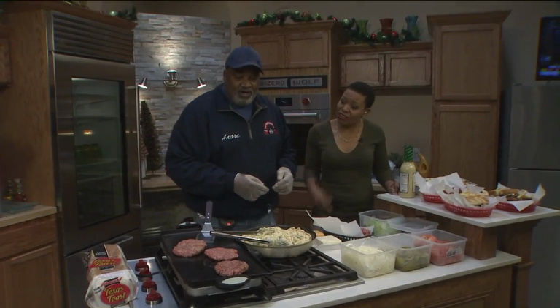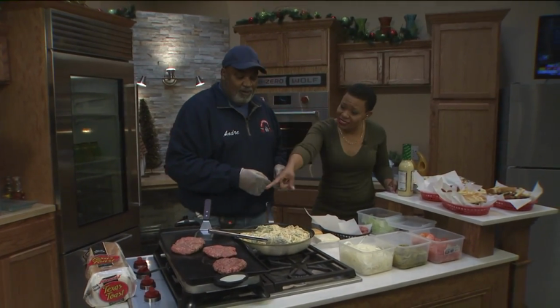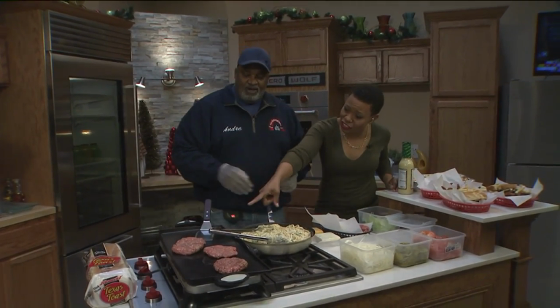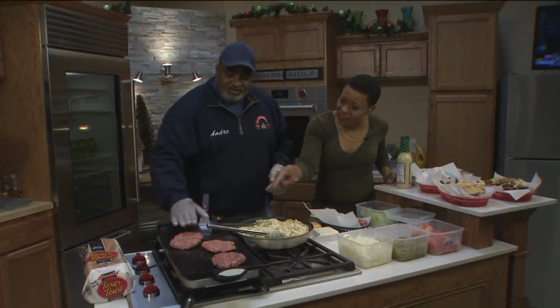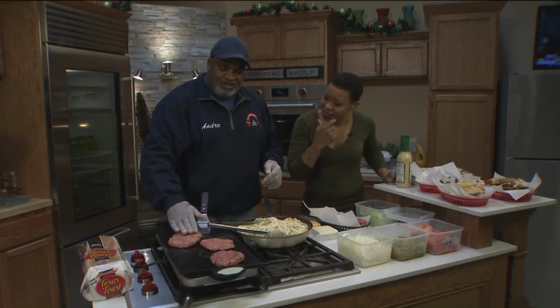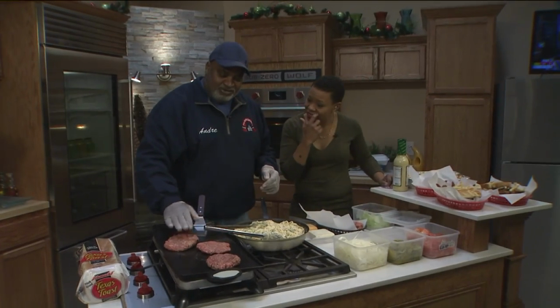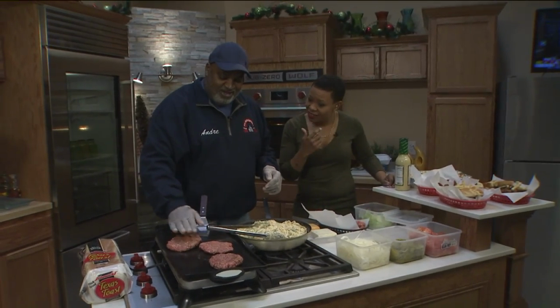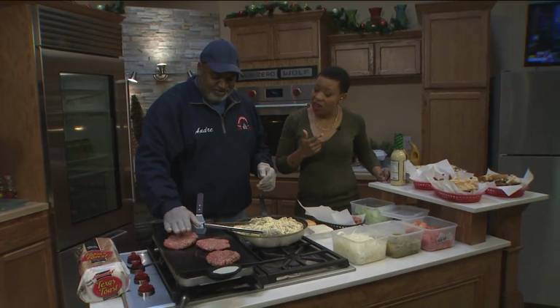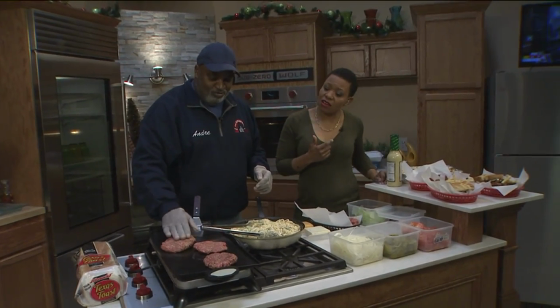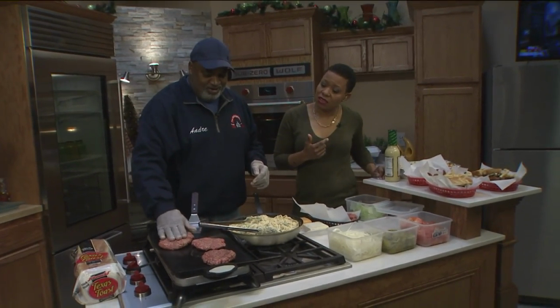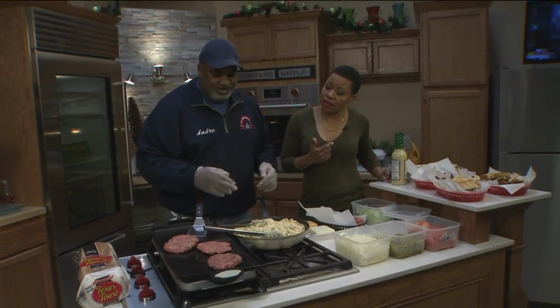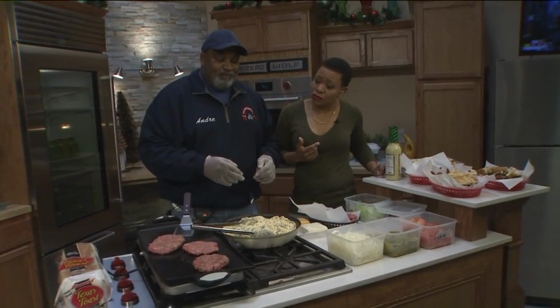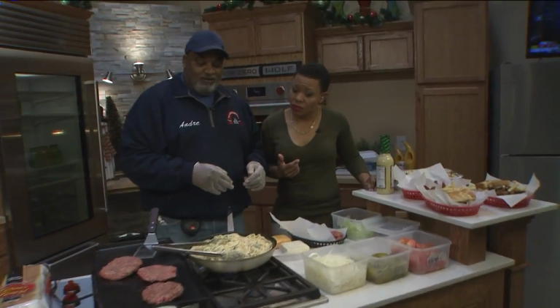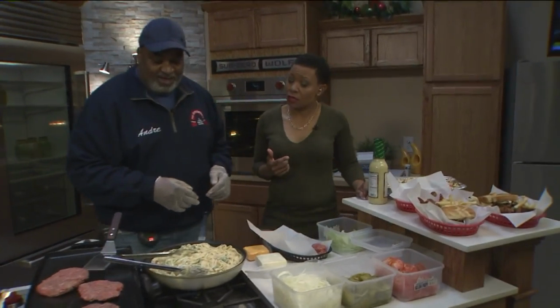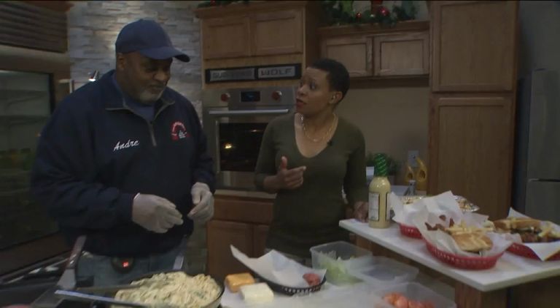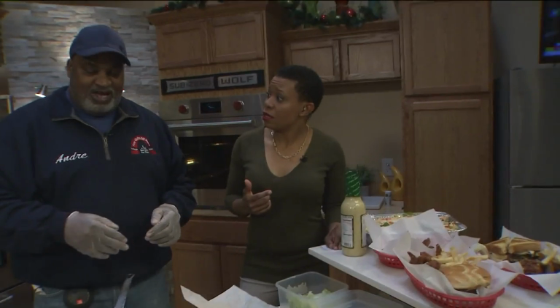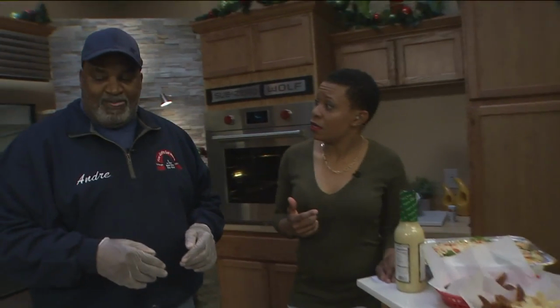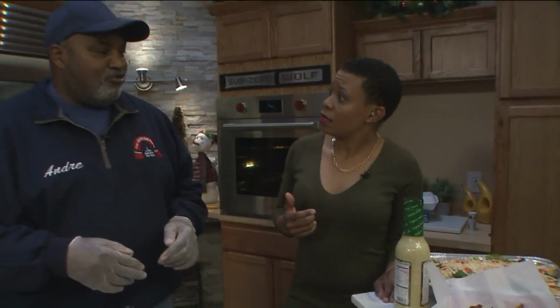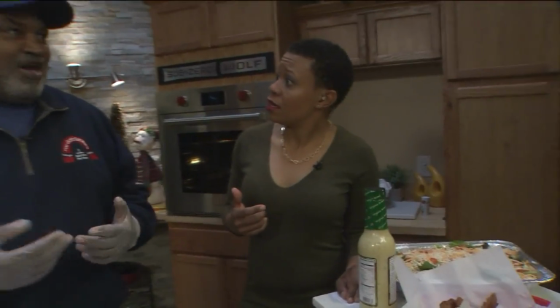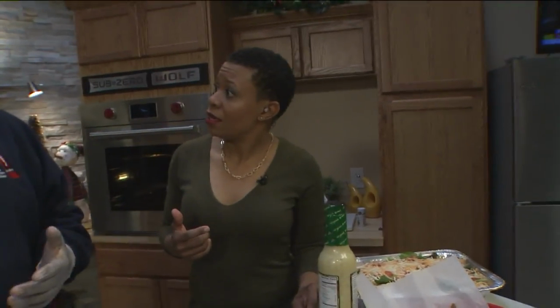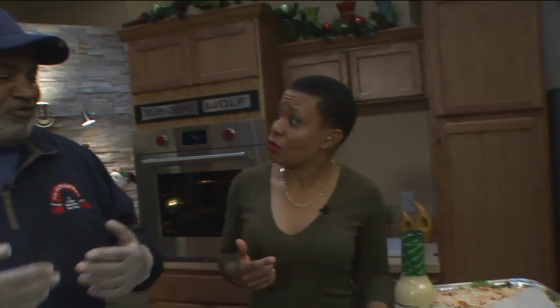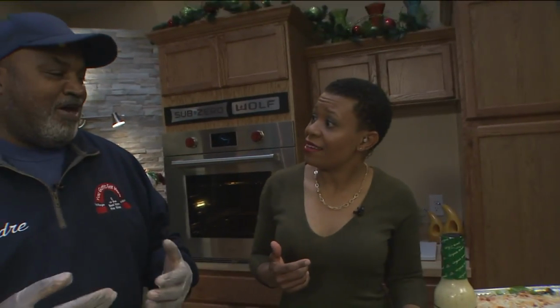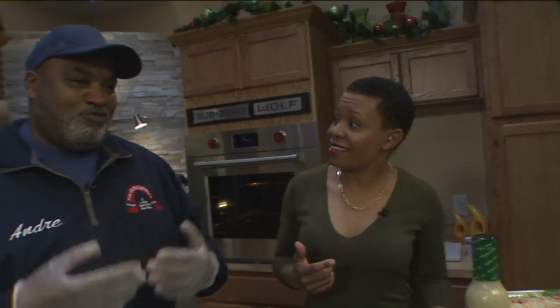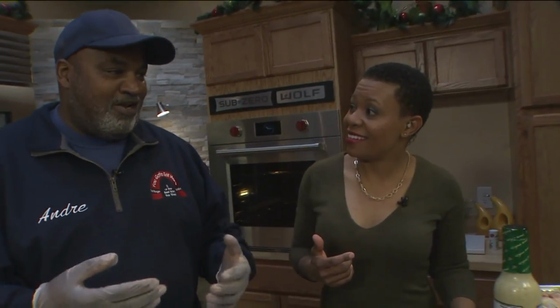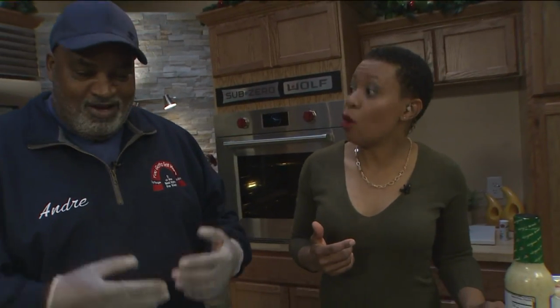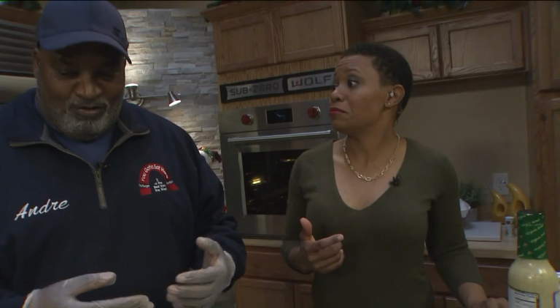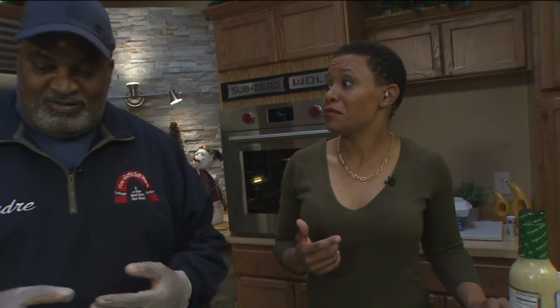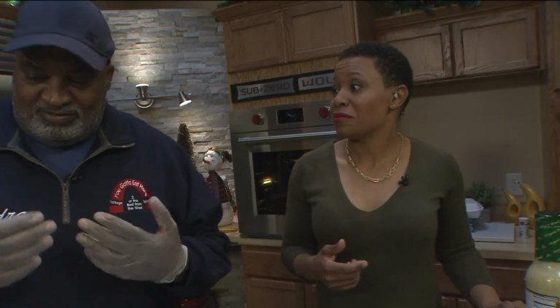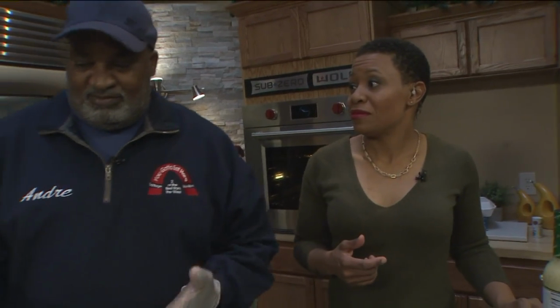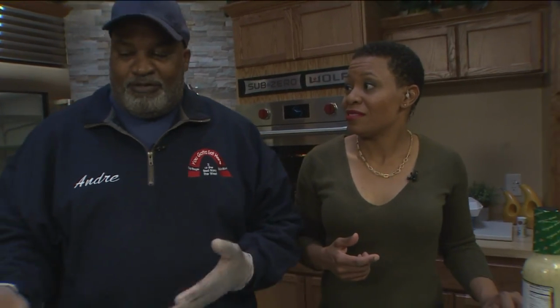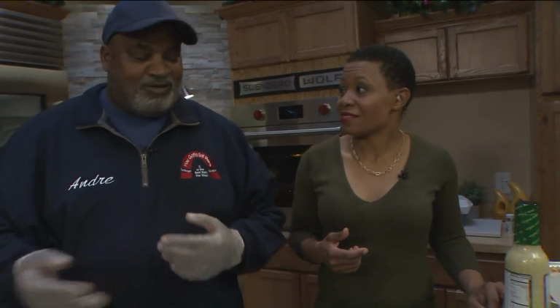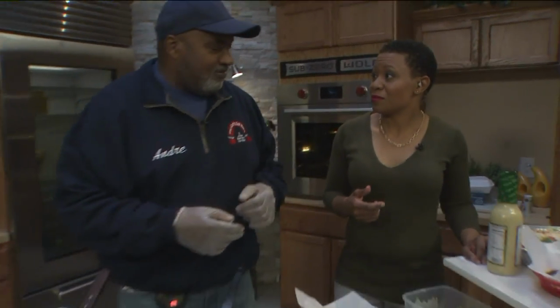How long does that take to cook? This takes anywhere from six to eight minutes to be well done. That's all? That's it. But I tell people all the time, we're not a fast food restaurant. If you're looking for fast food, we're not it. Our food takes a minute to cook.